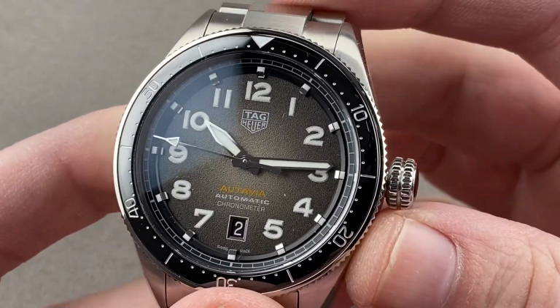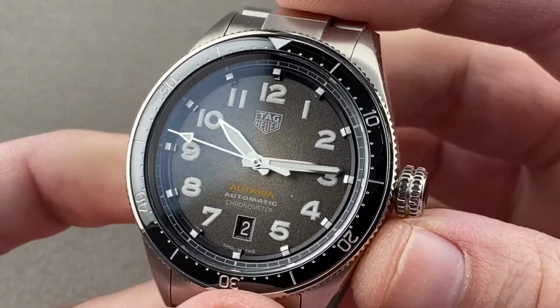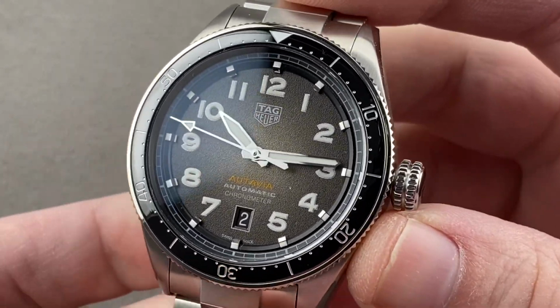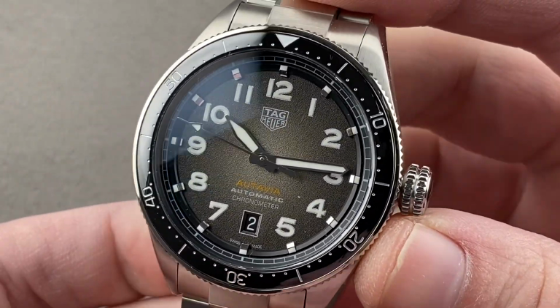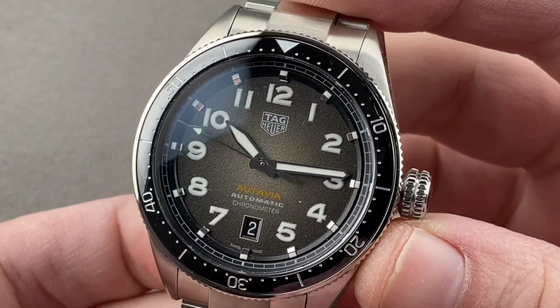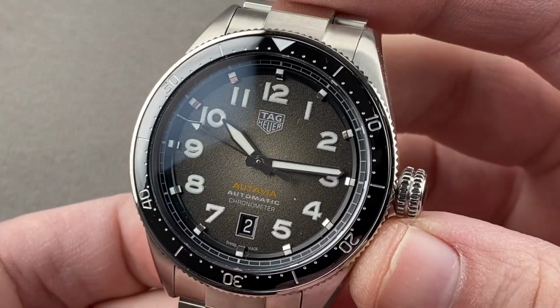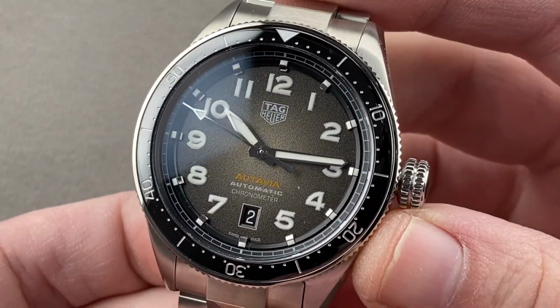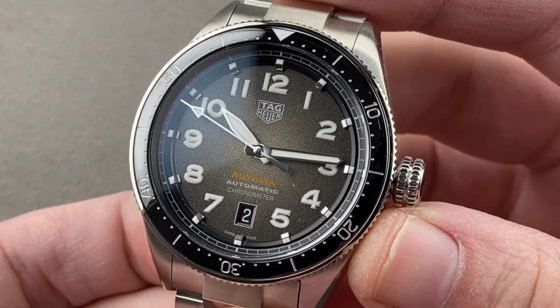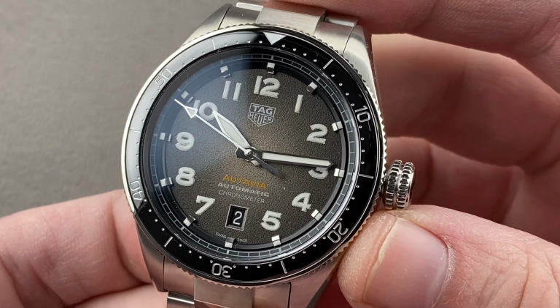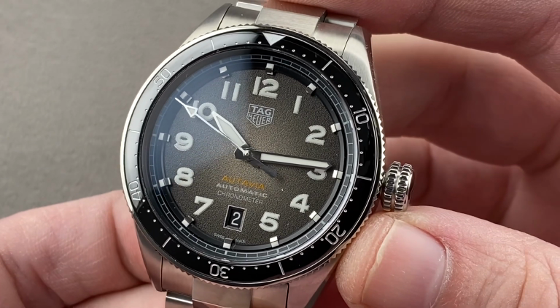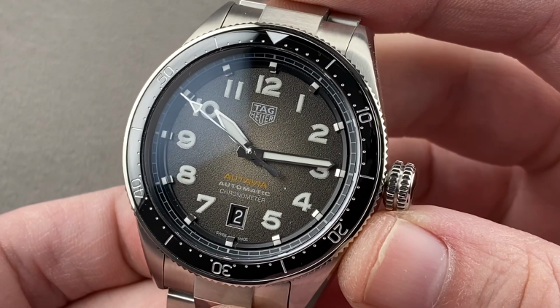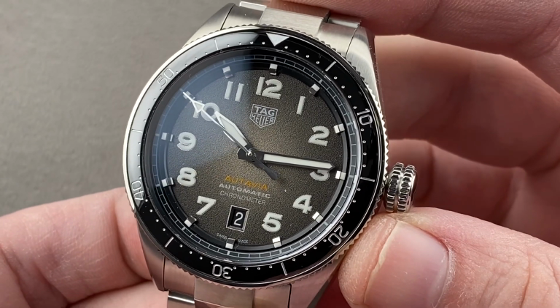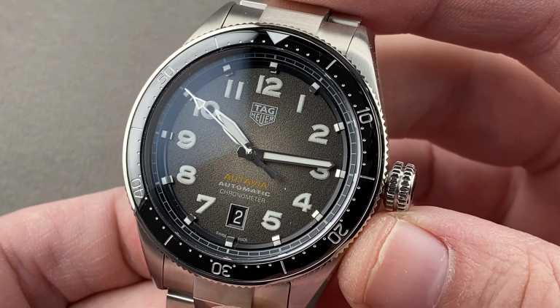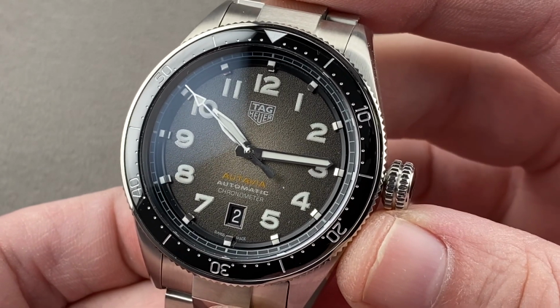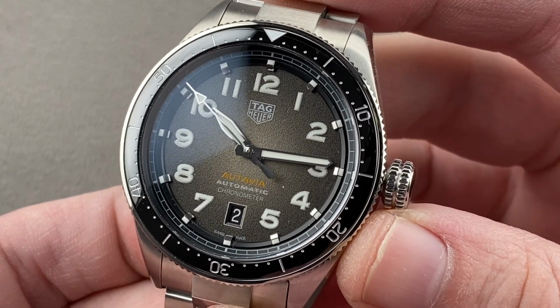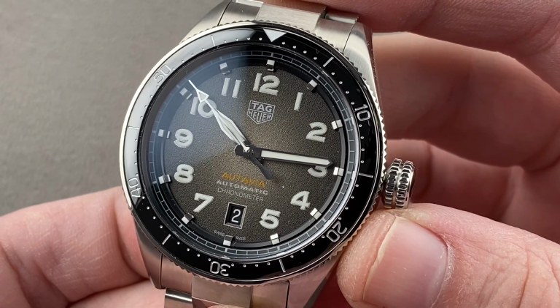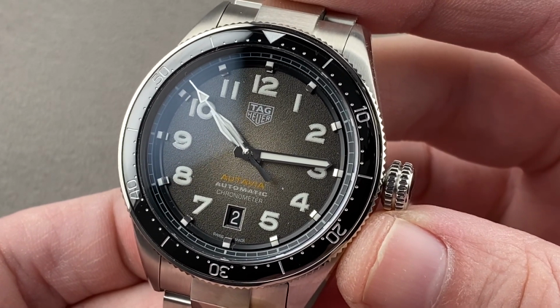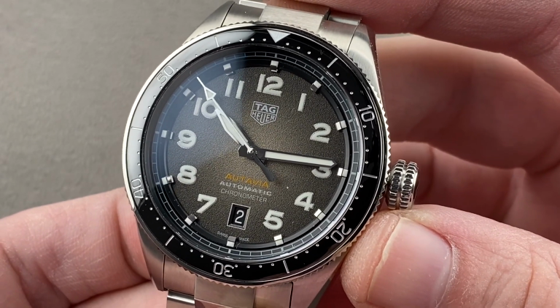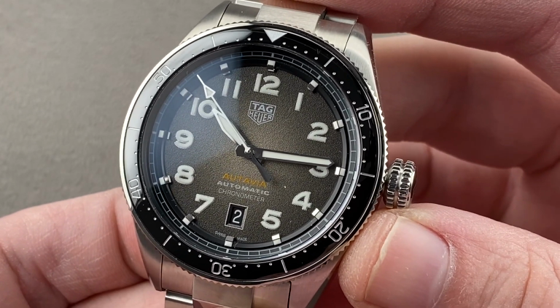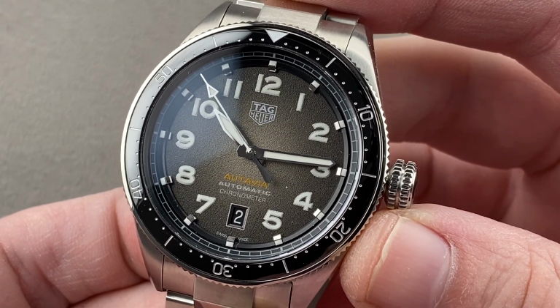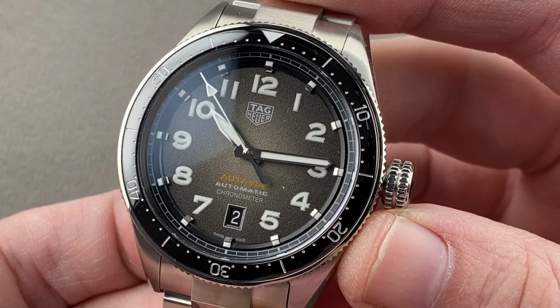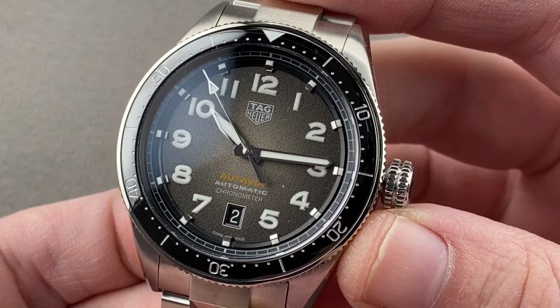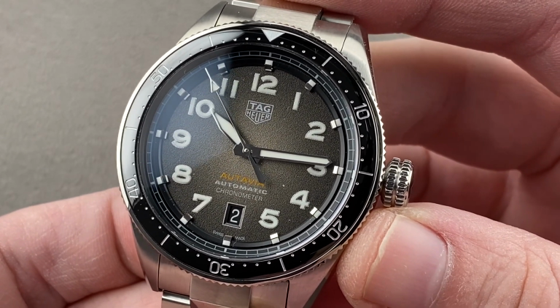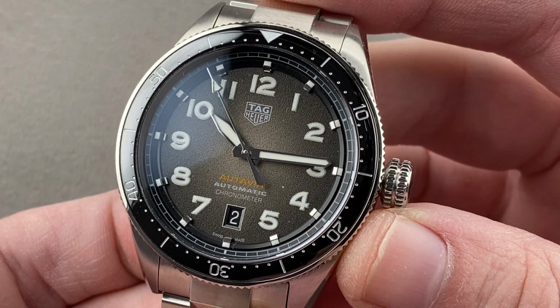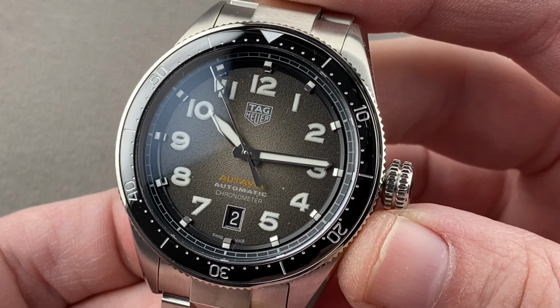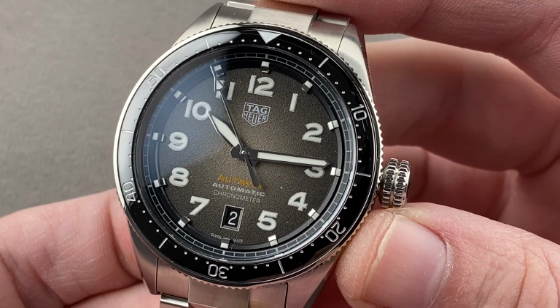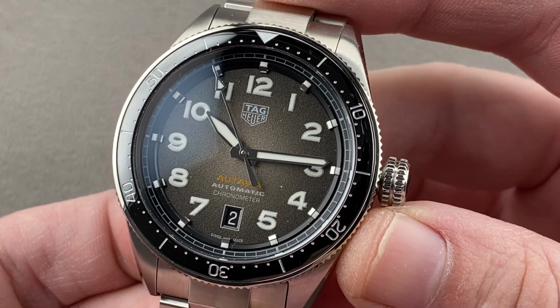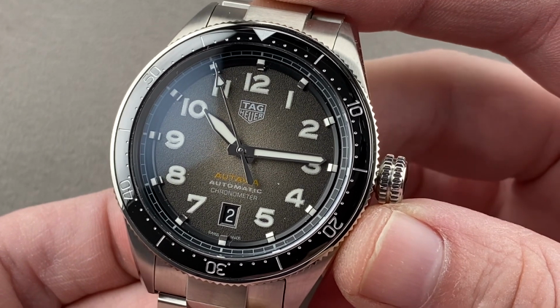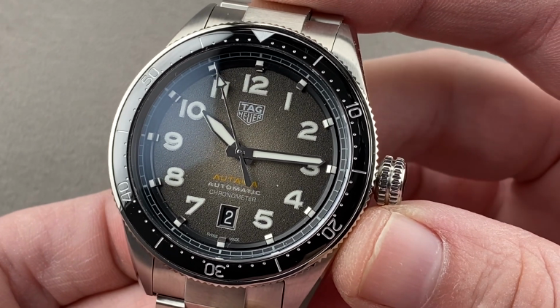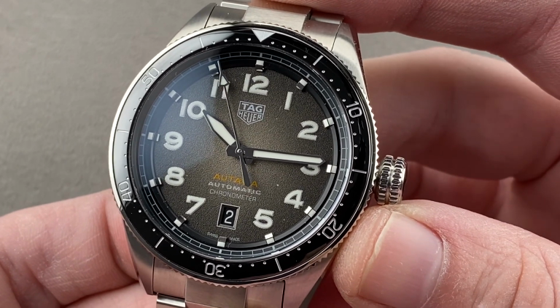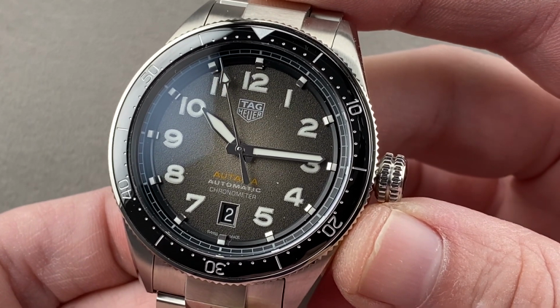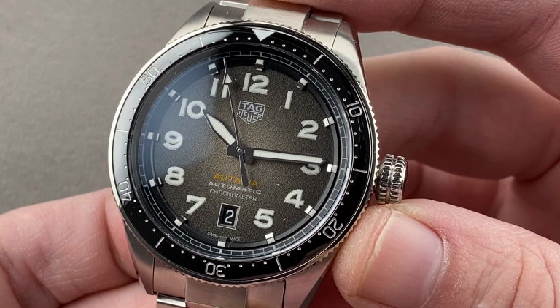Today we're discussing a model launched in 2019, though the actual market availability was somewhat delayed. This is the Tag Heuer Autavia — 42 millimeters in stainless steel and titanium.